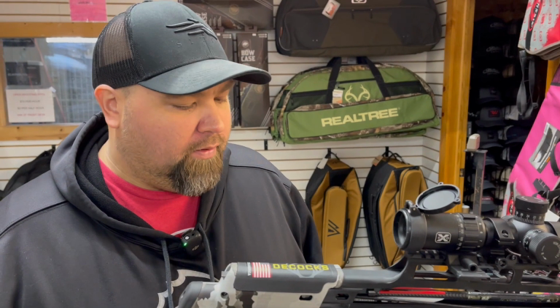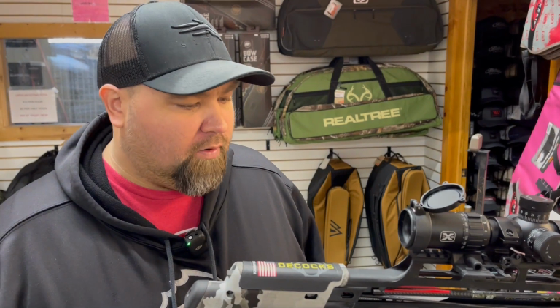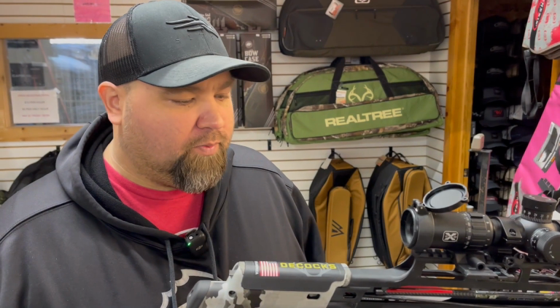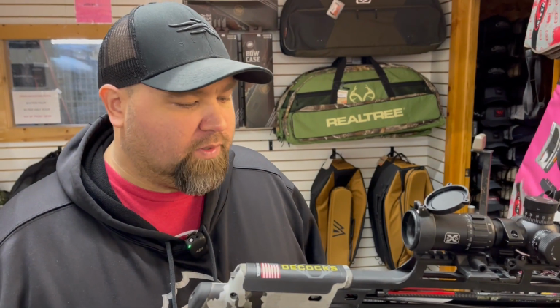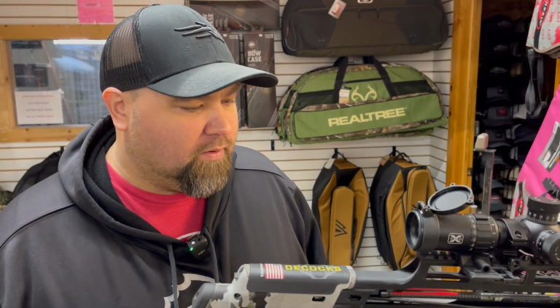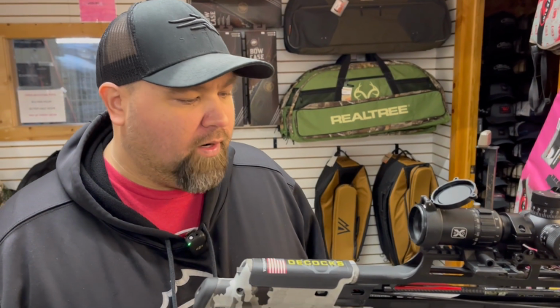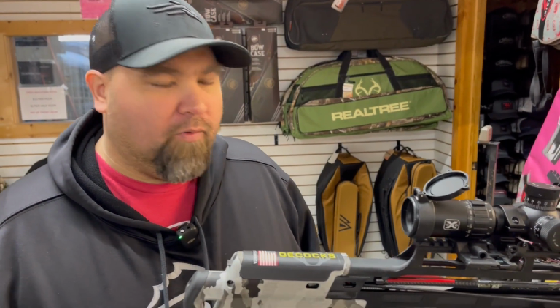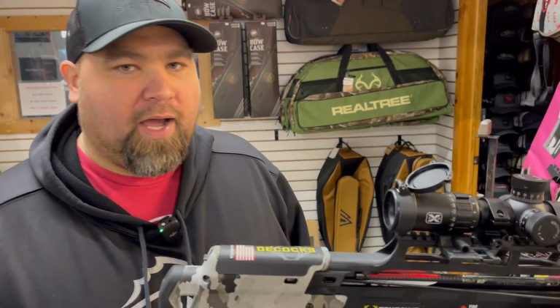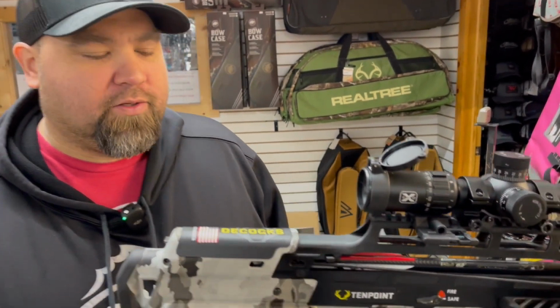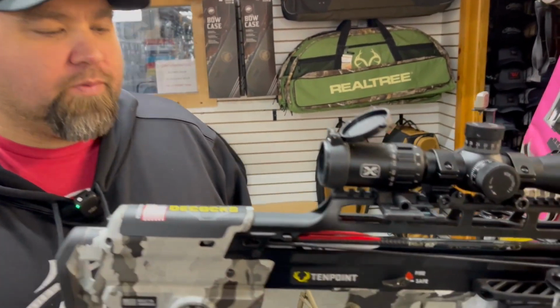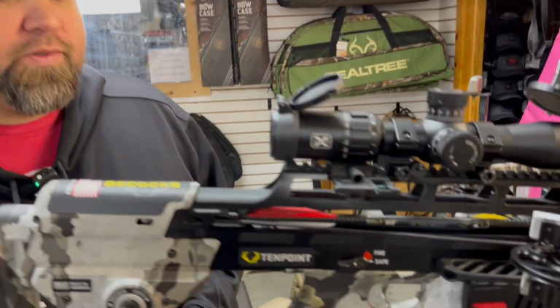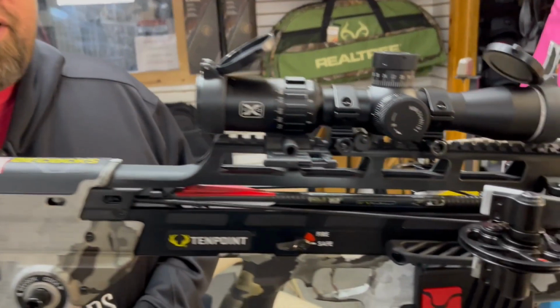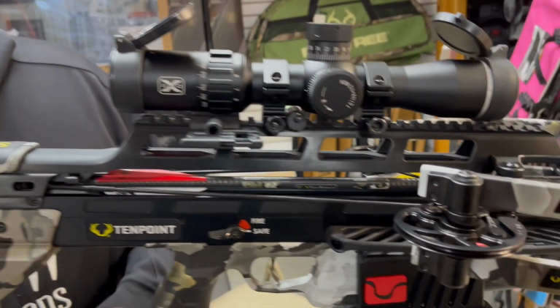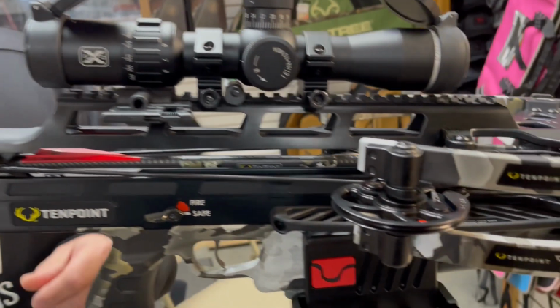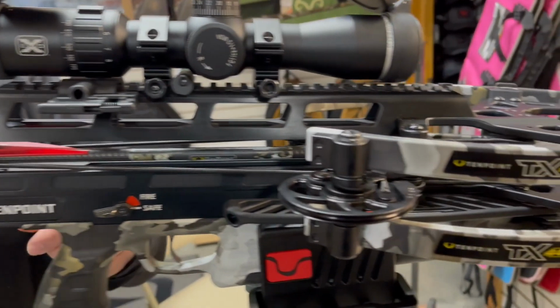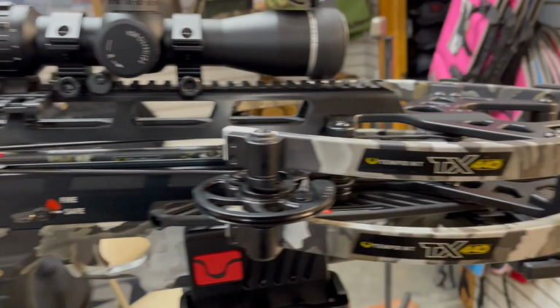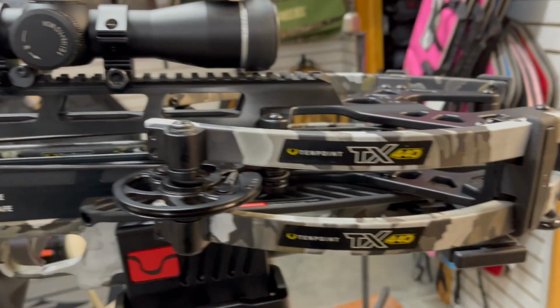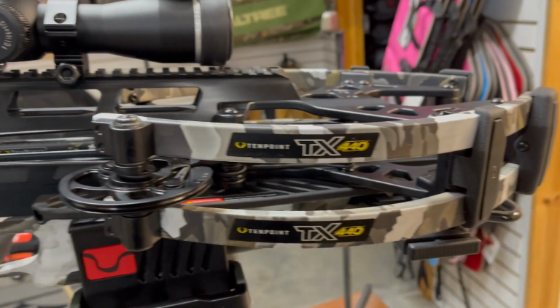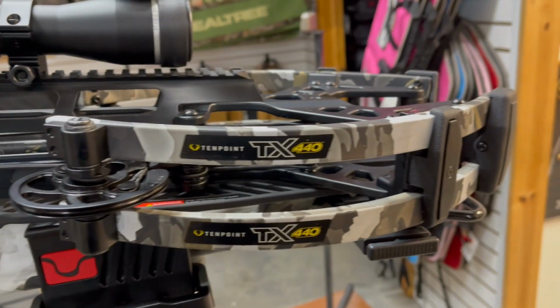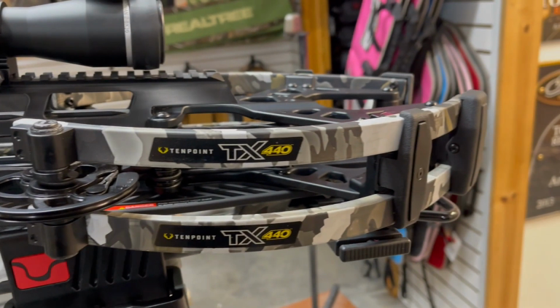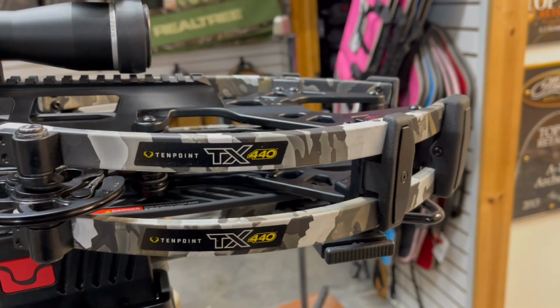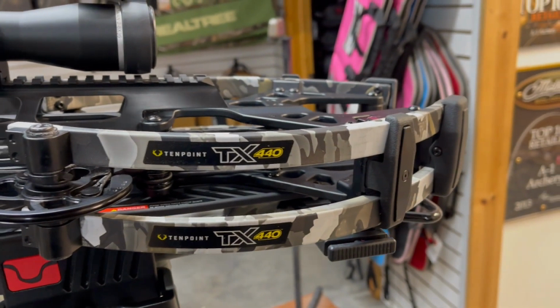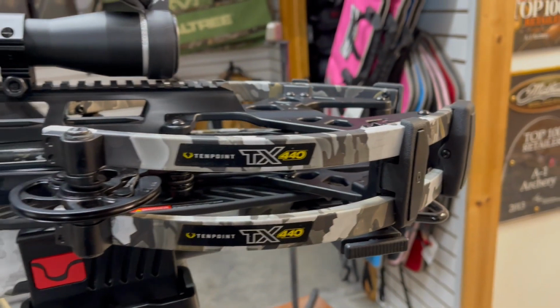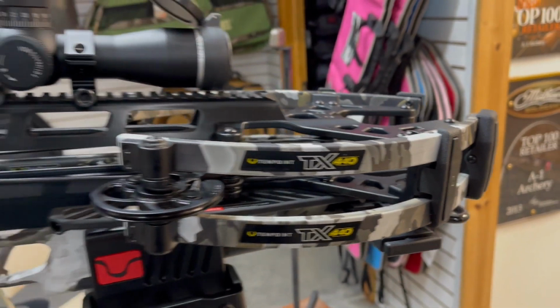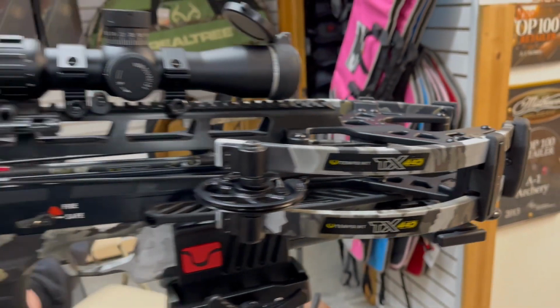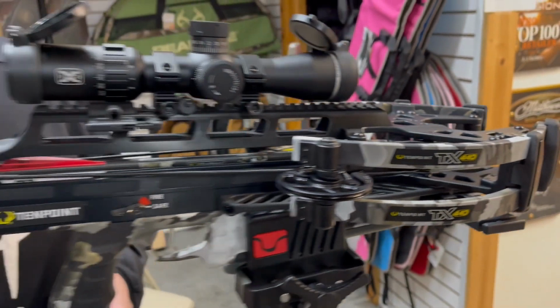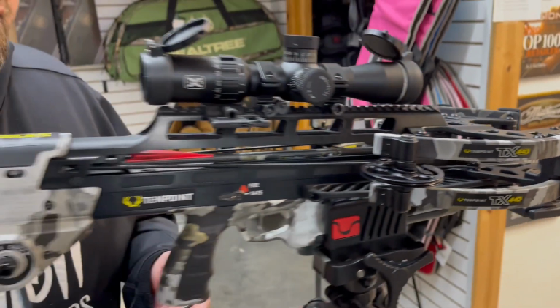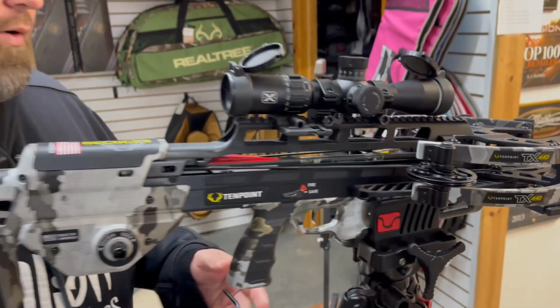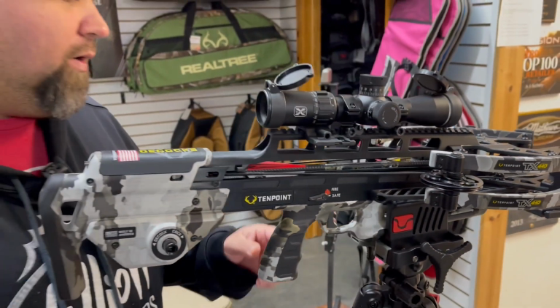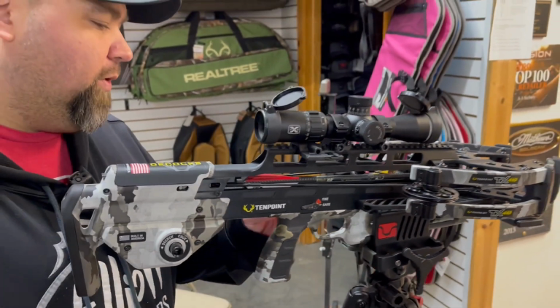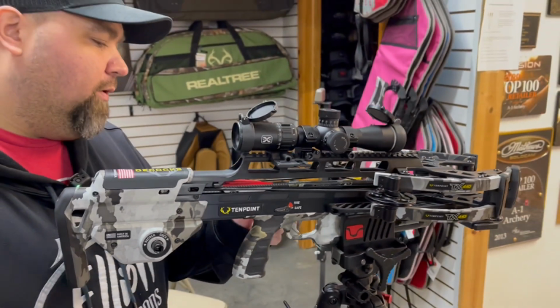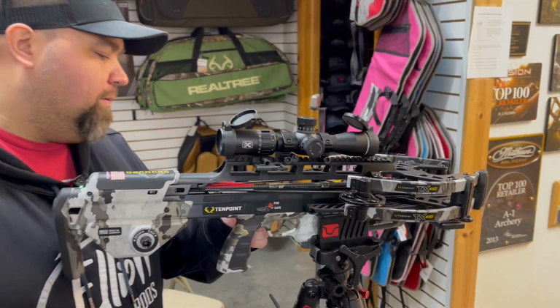This crossbow is going to be one of the hottest crossbows this year. Right now we got it on our test range, and we're going to take a shot with our trigger pull scale and see what kind of trigger pull we get with it.